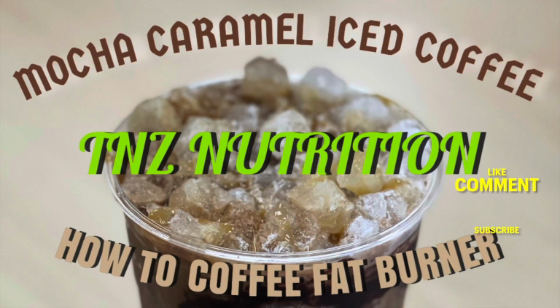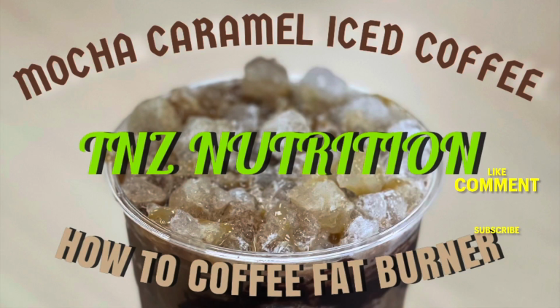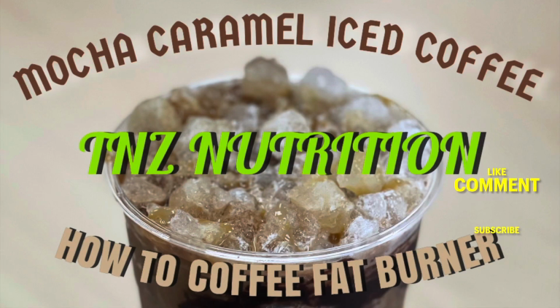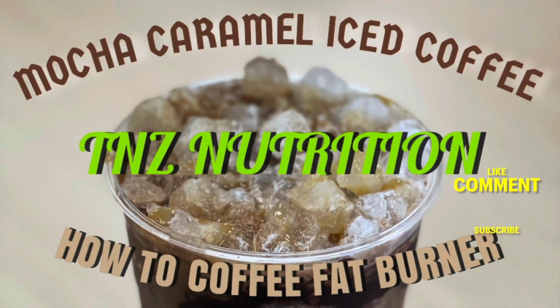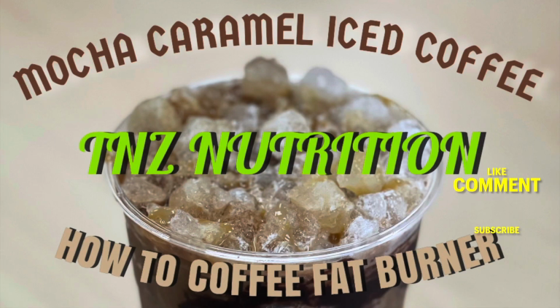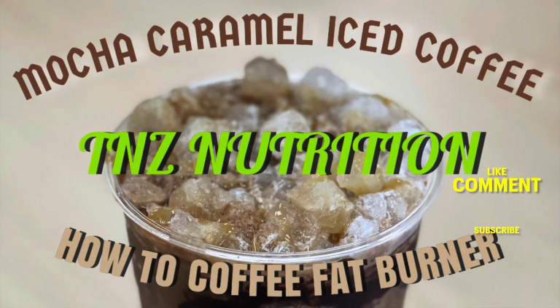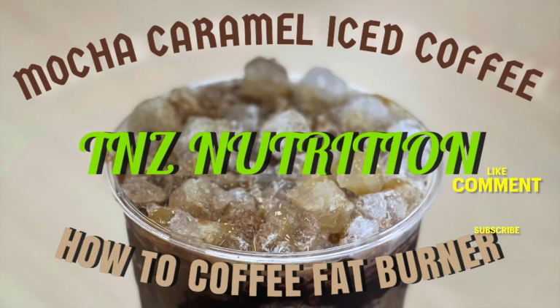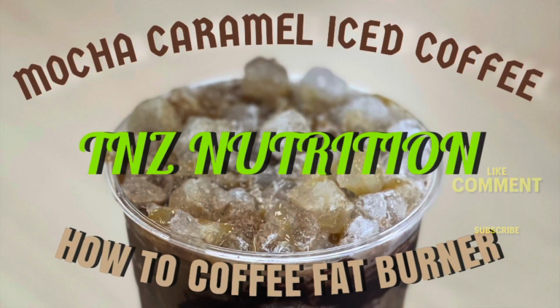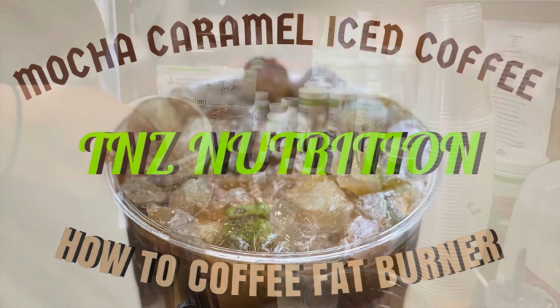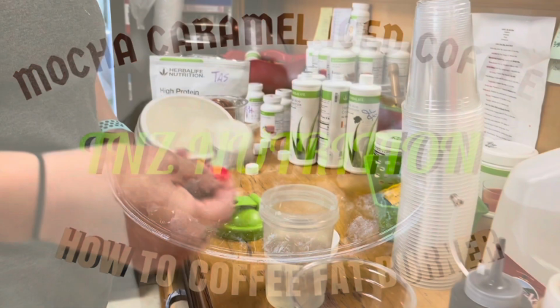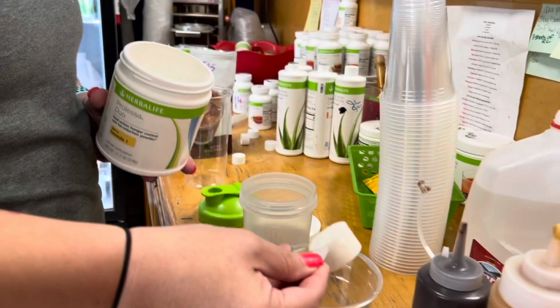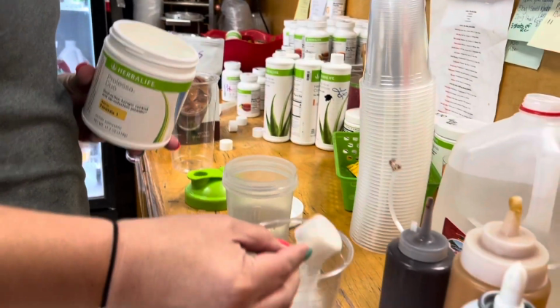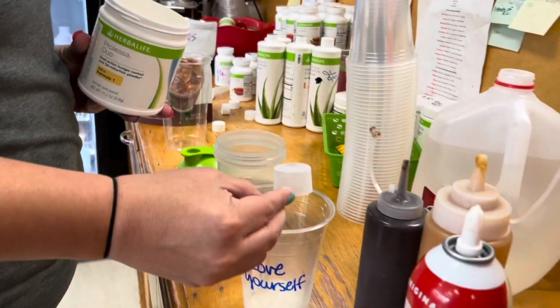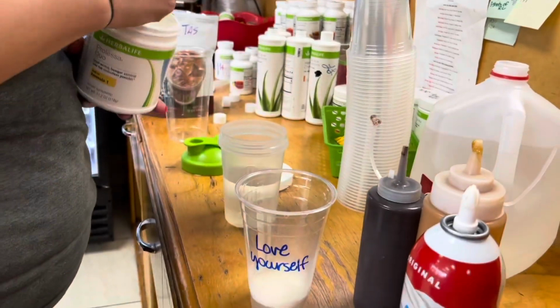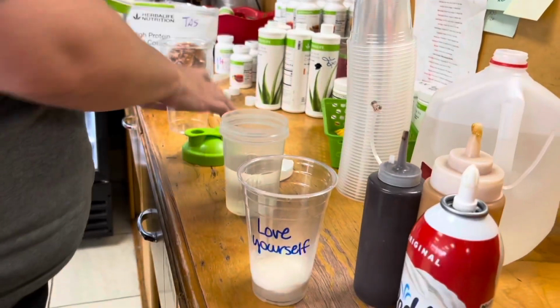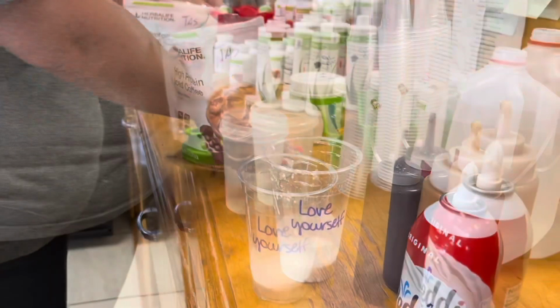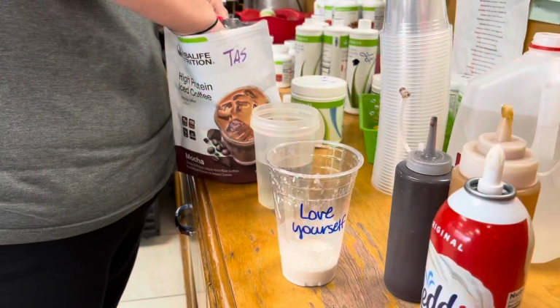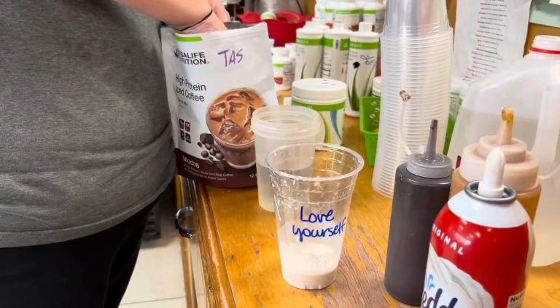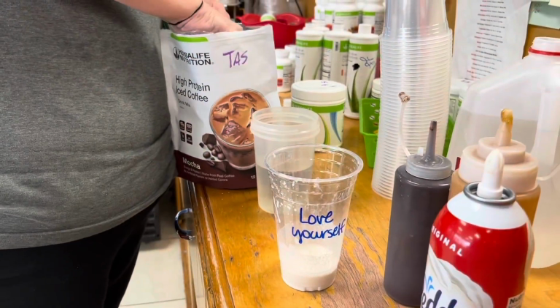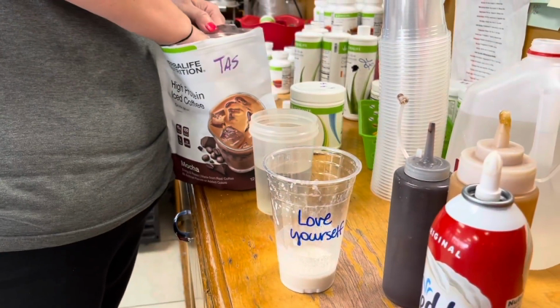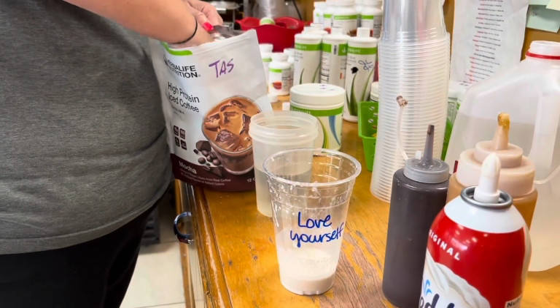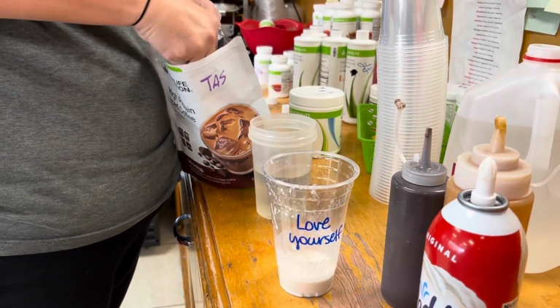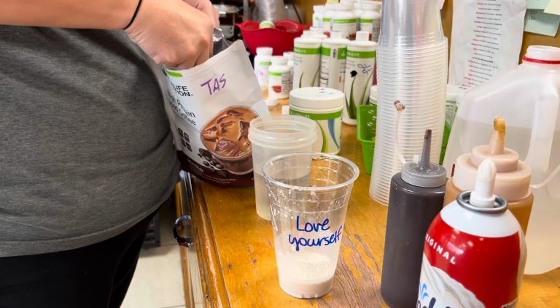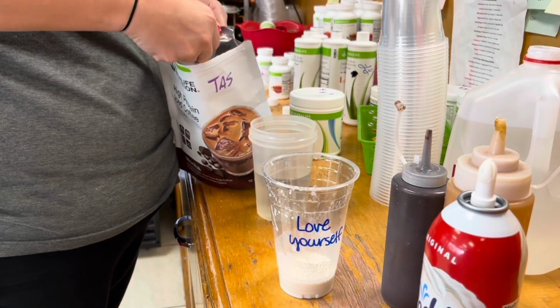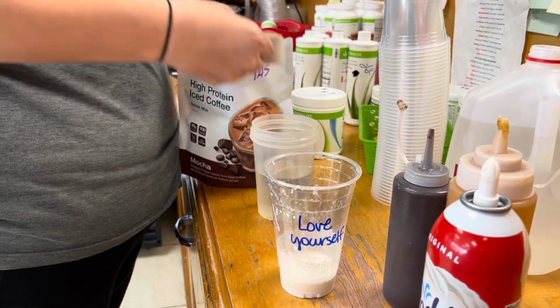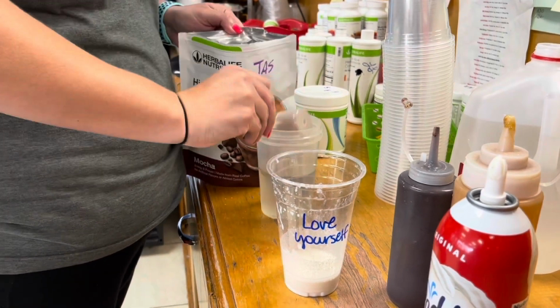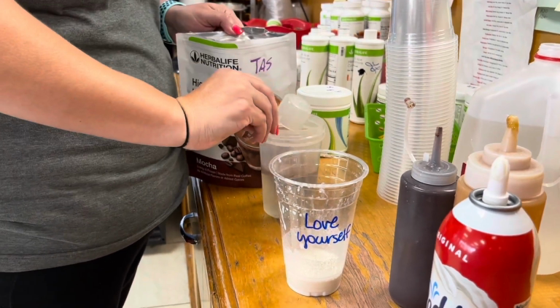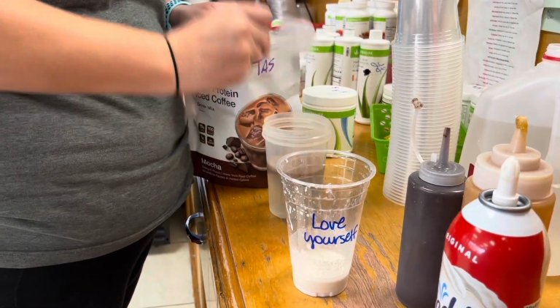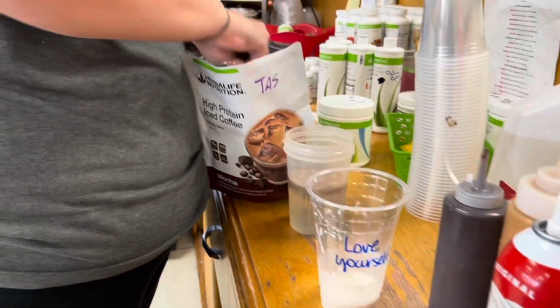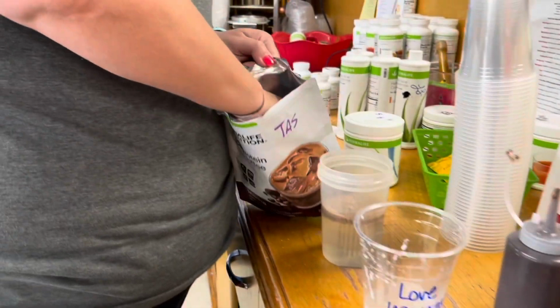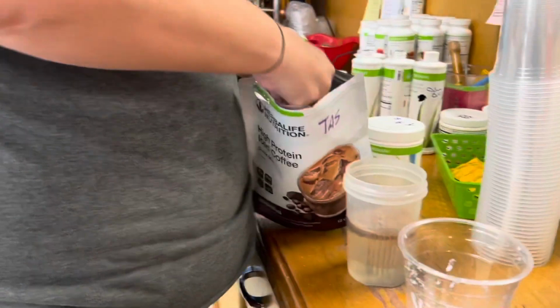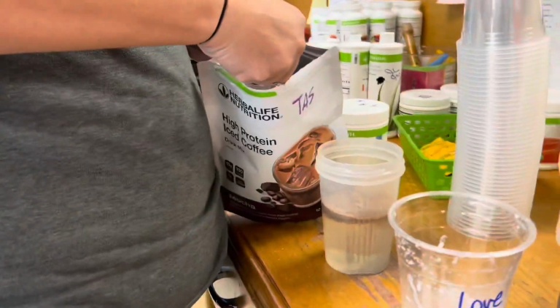Hey guys, today I'm going to show you how to make the mocha caramel iced coffee. I'm putting my perlesa duo in a separate cup and stirring that. In my shaker cup I have eight ounces of hot water.